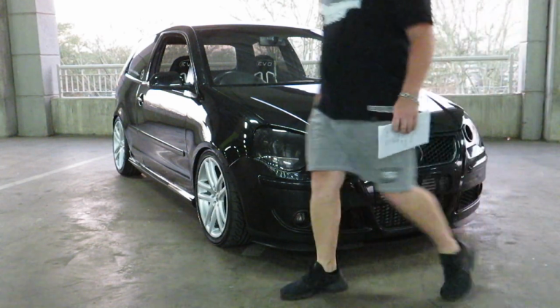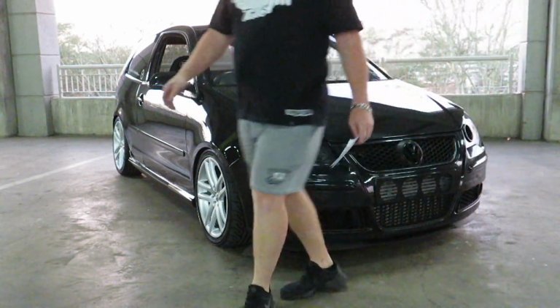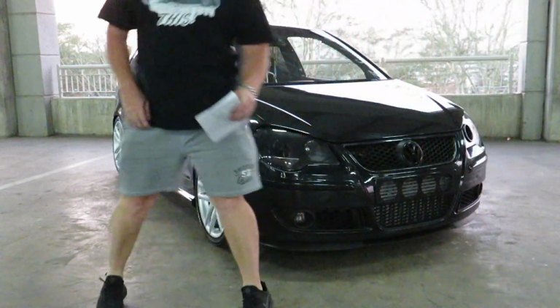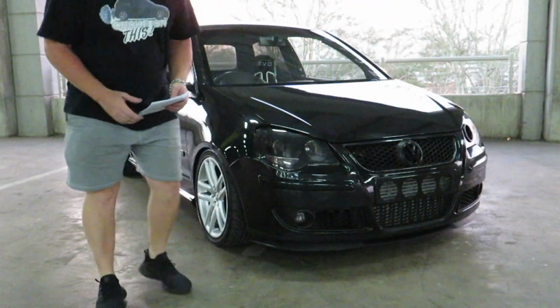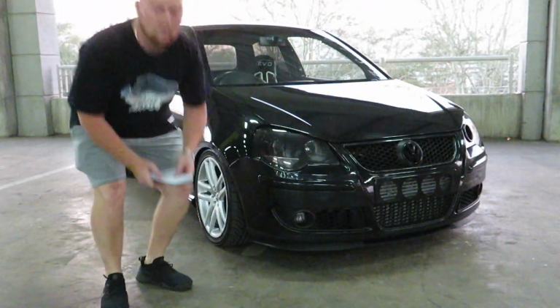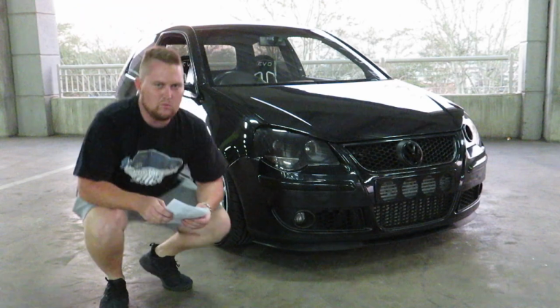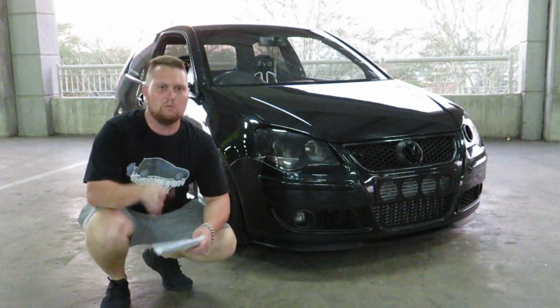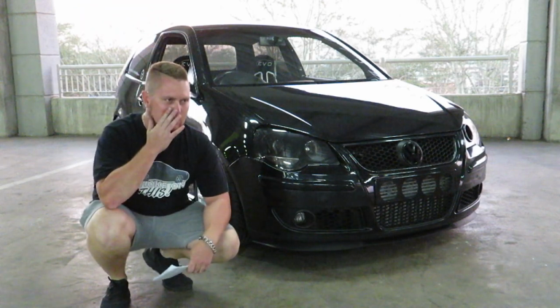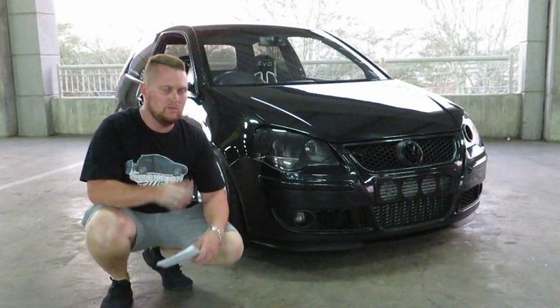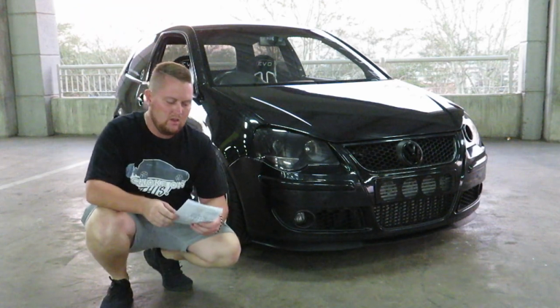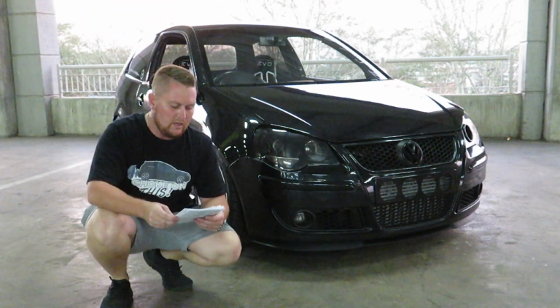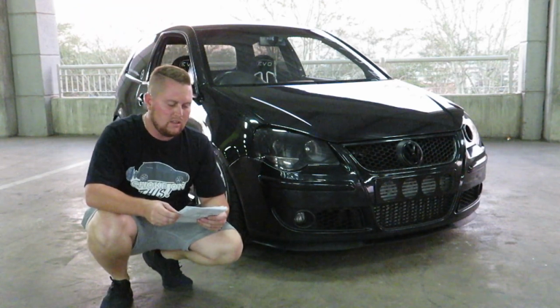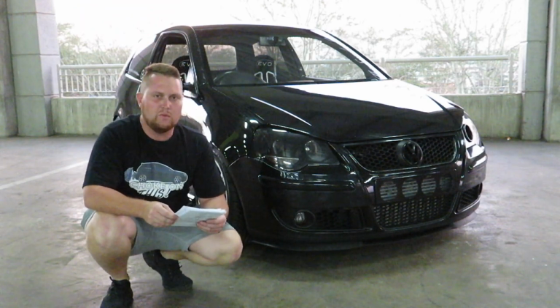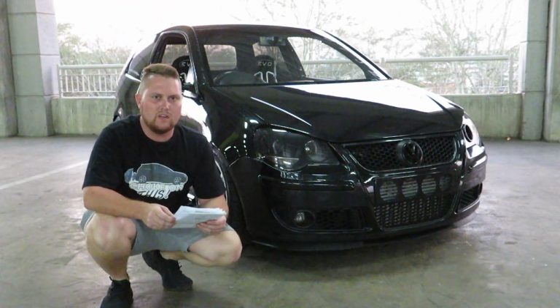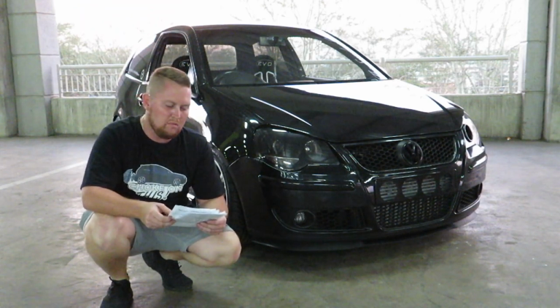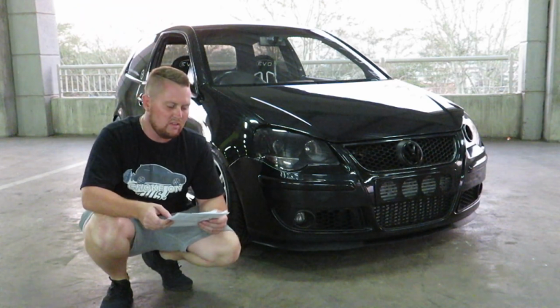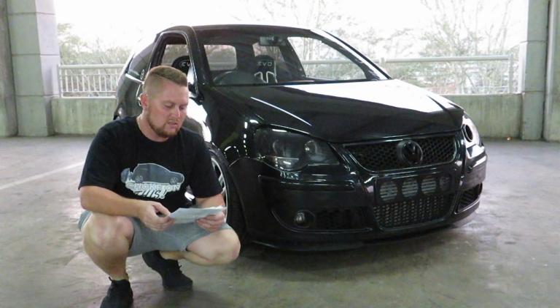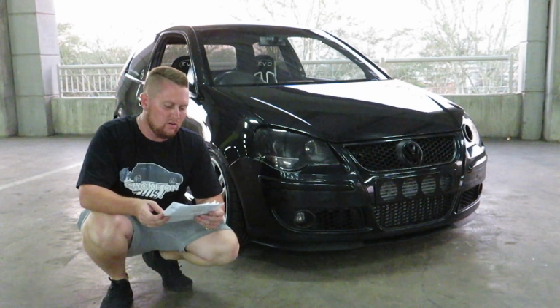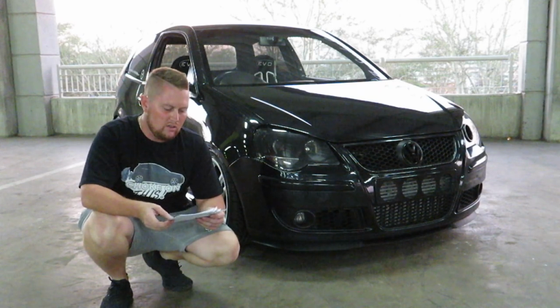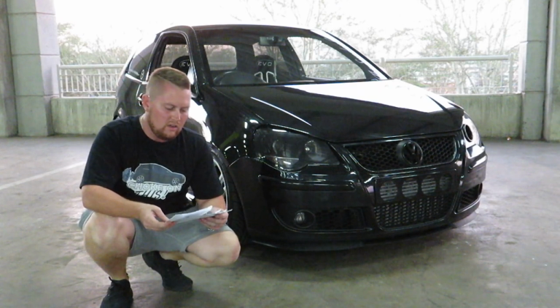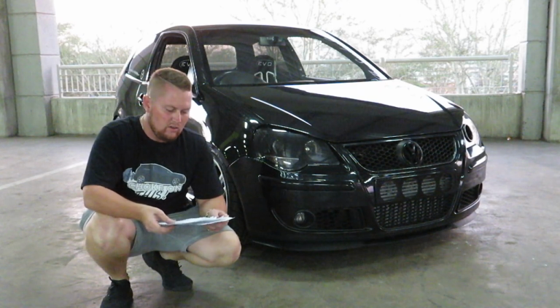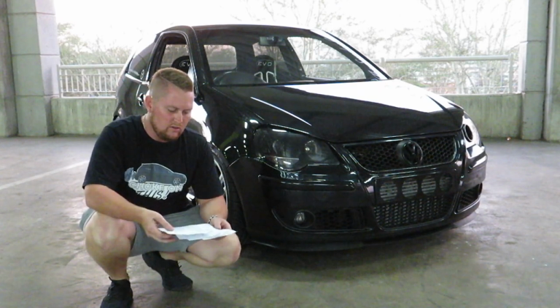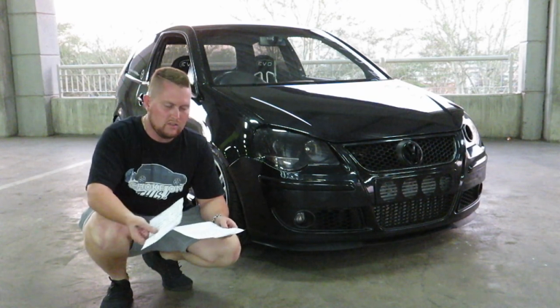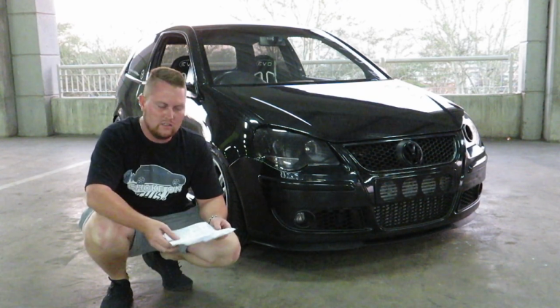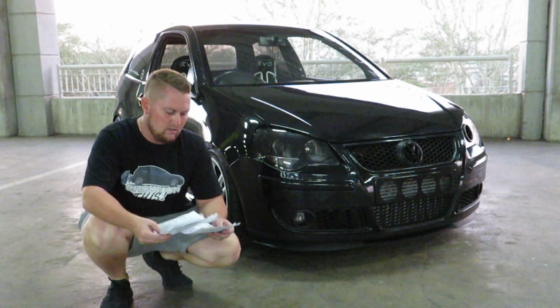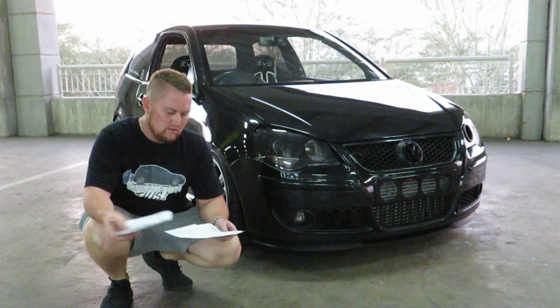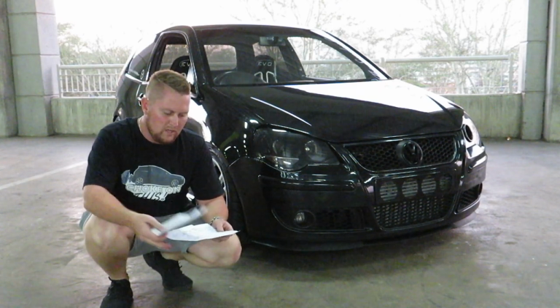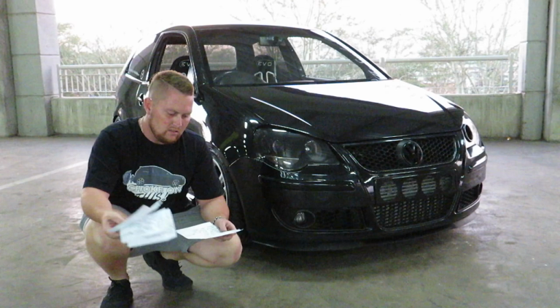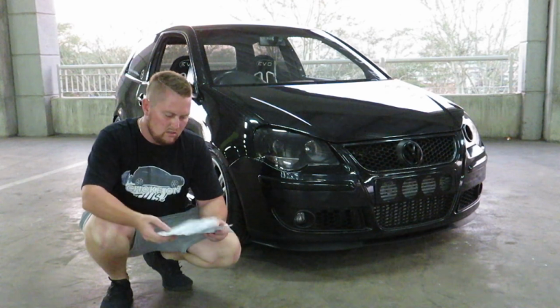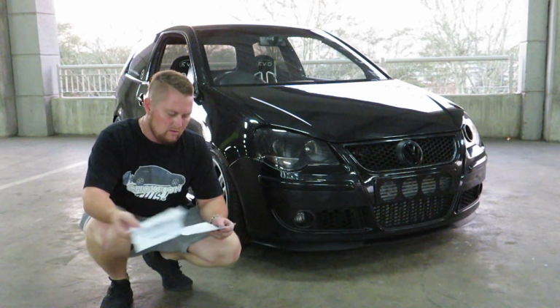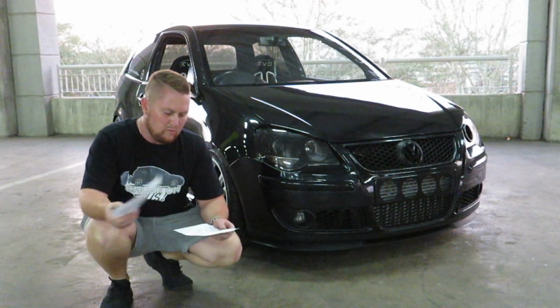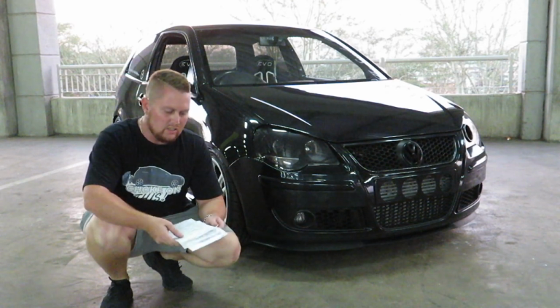So the big surprise that I had for you guys was that I'm going to share my mod list with you. I had to write it down to make sure that I remember everything, since there's quite a lot that I need to go through. As you can see, four pages of modifications.